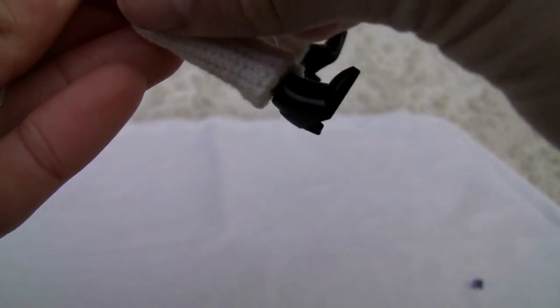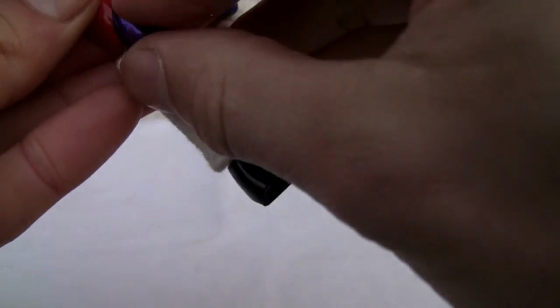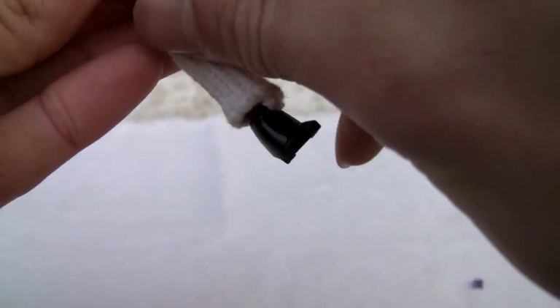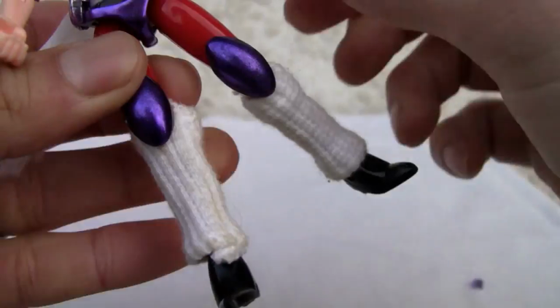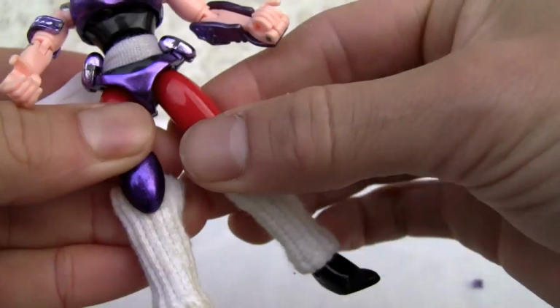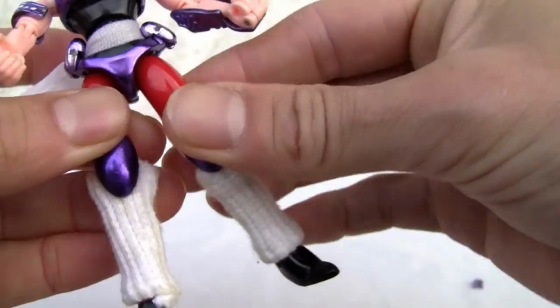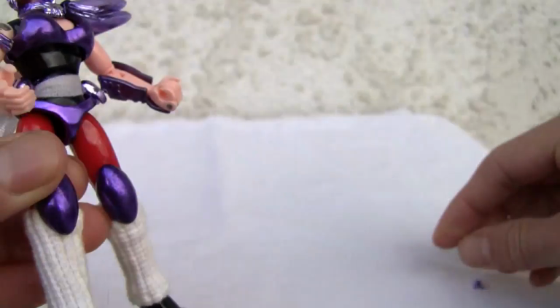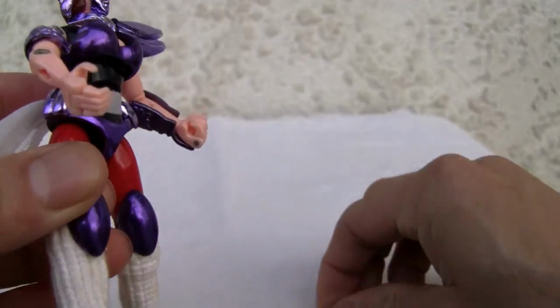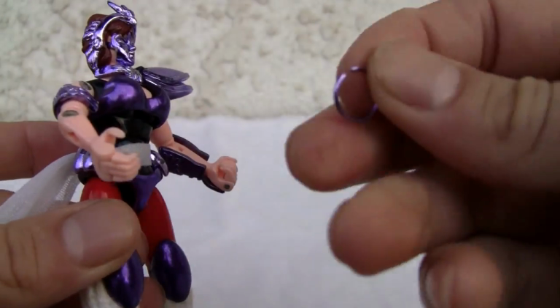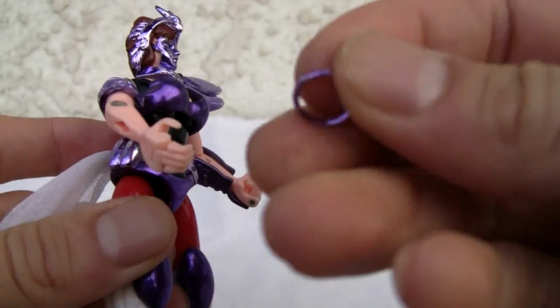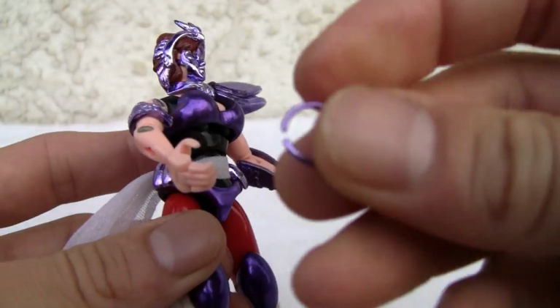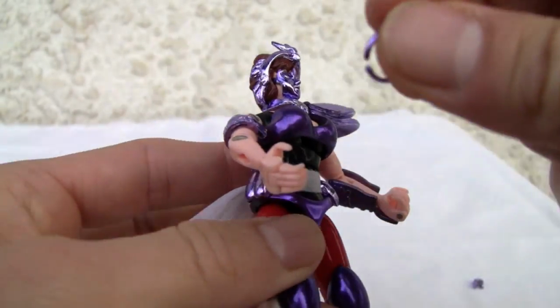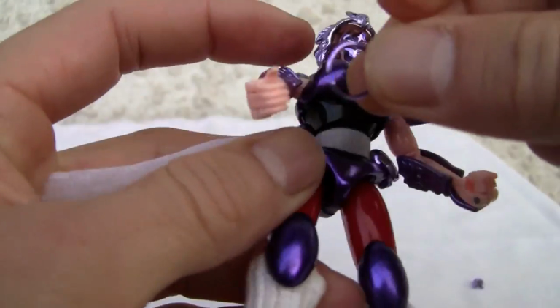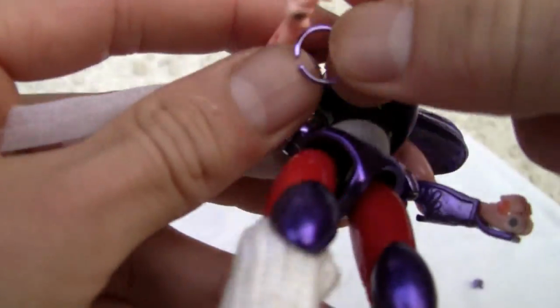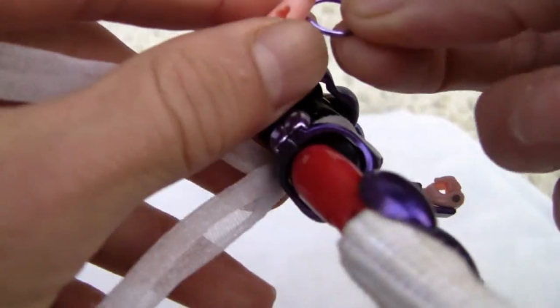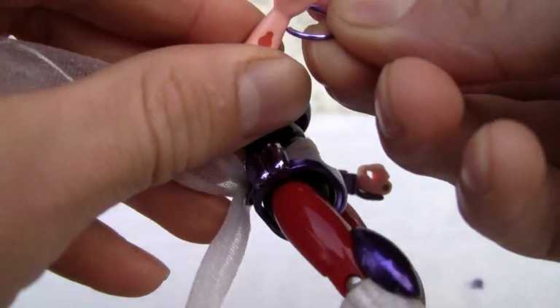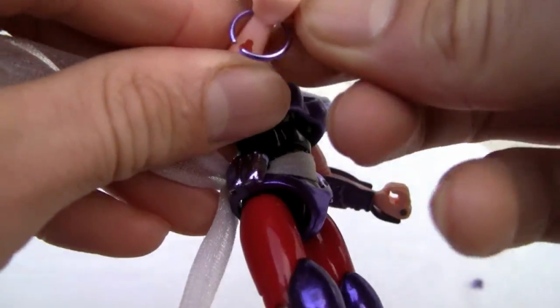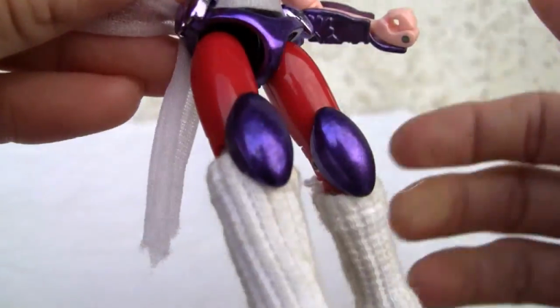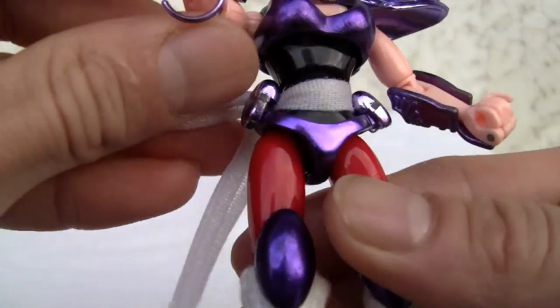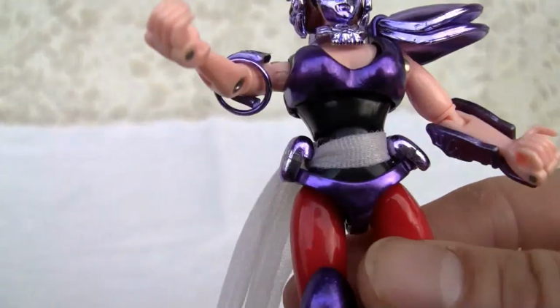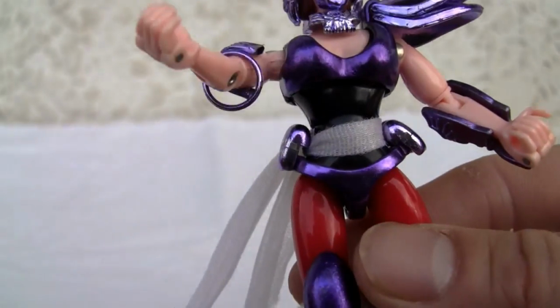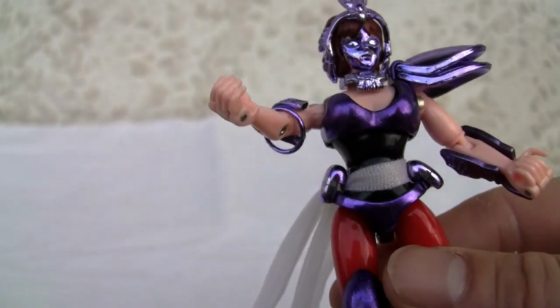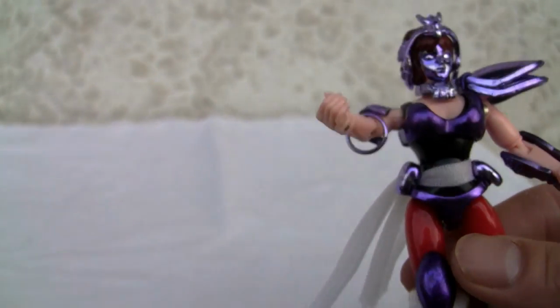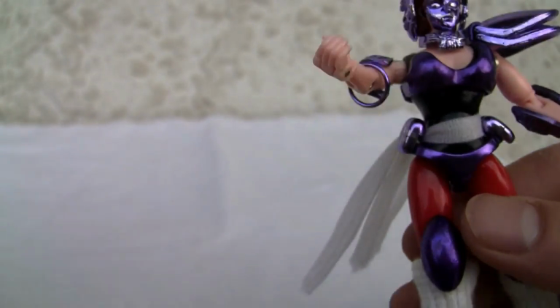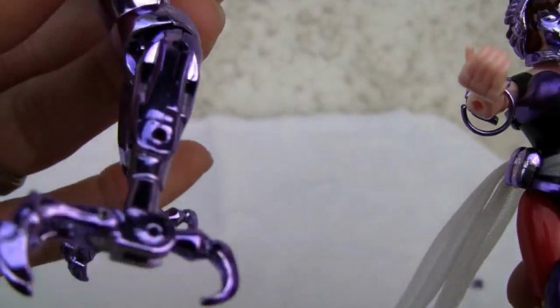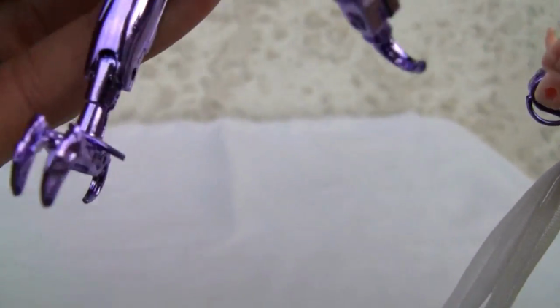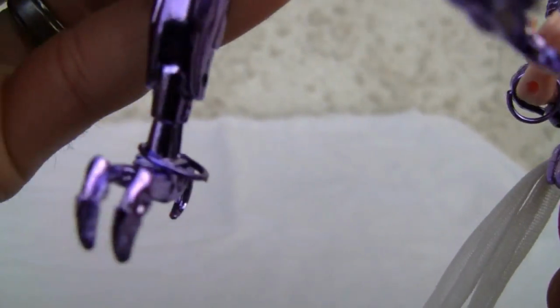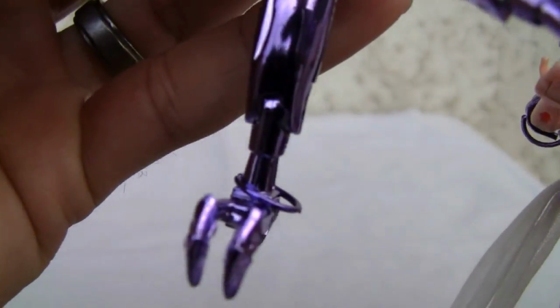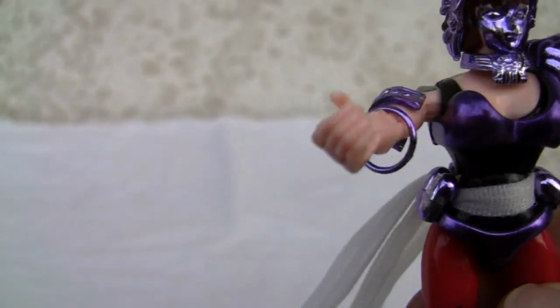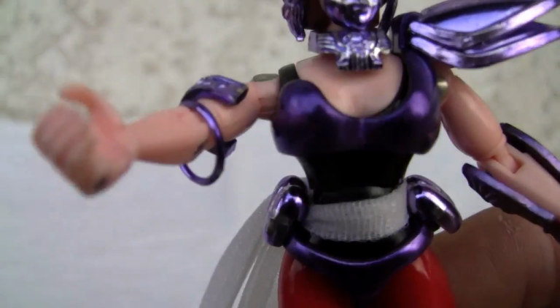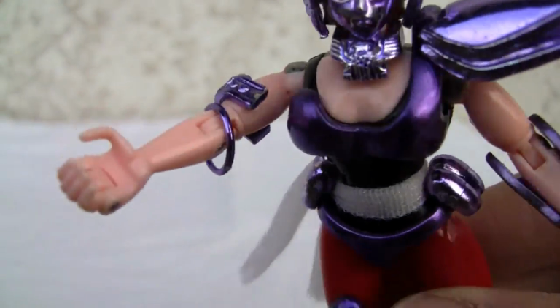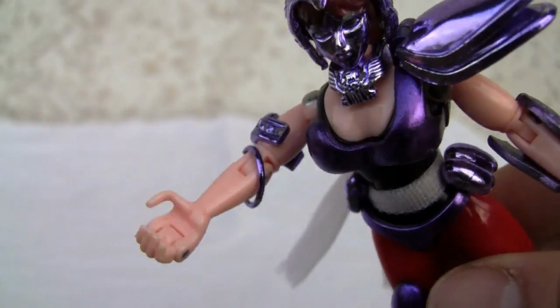Almost done — last but not least she has a pair of bracelets. I only took one of them off, and it's on the foot of the bird. There's the other one. There we go.